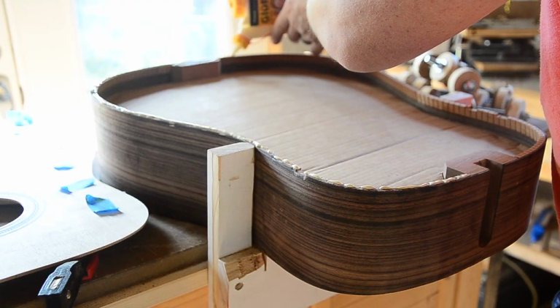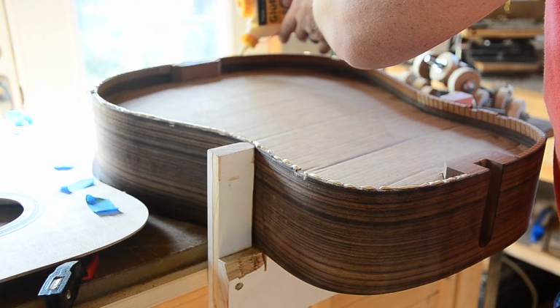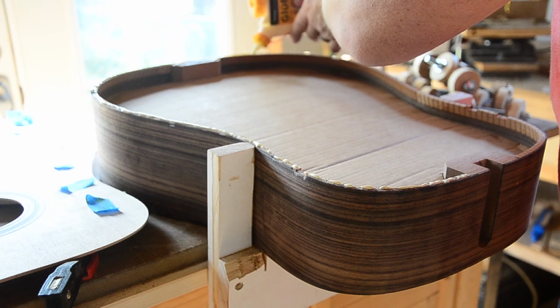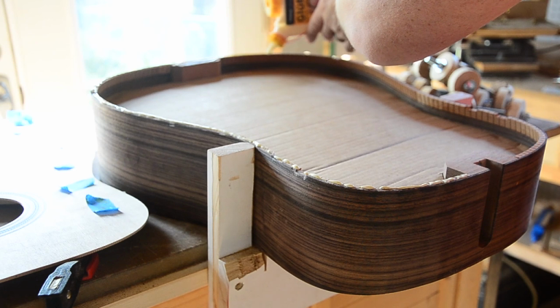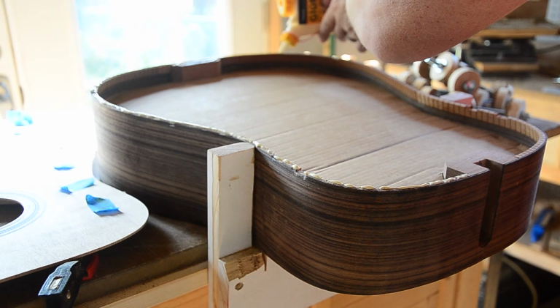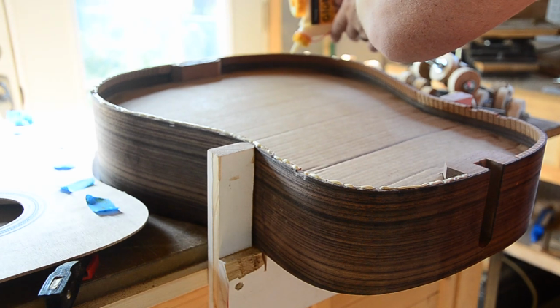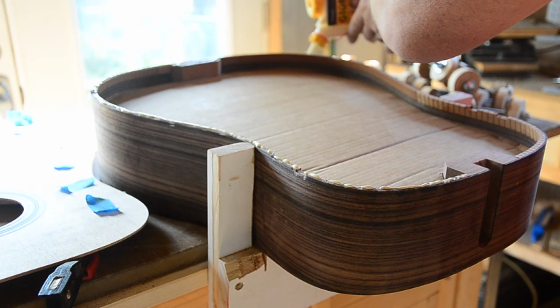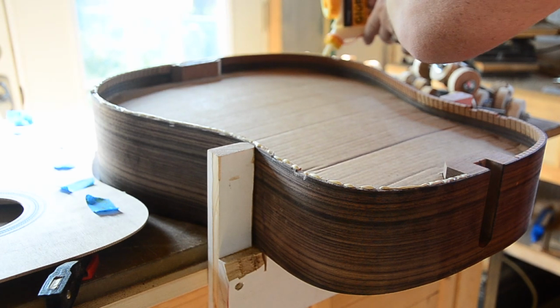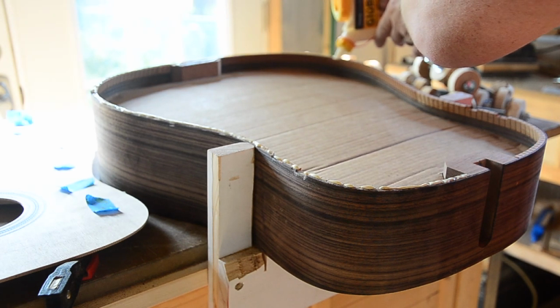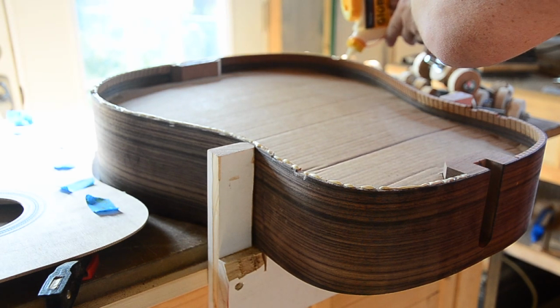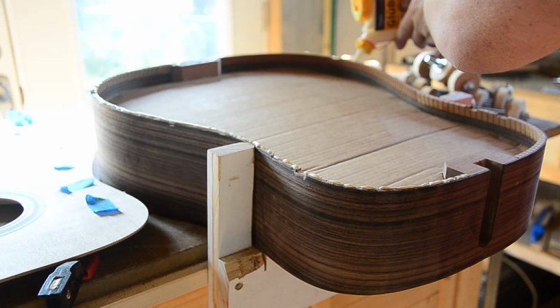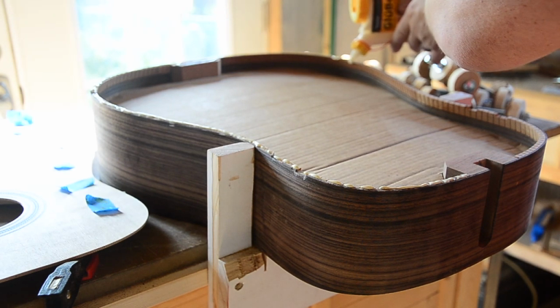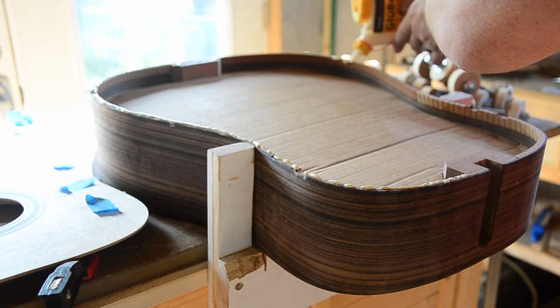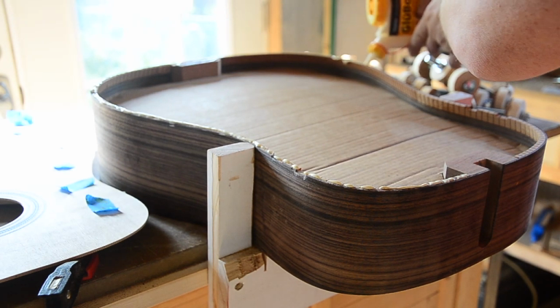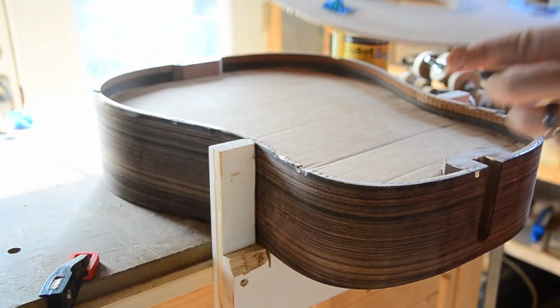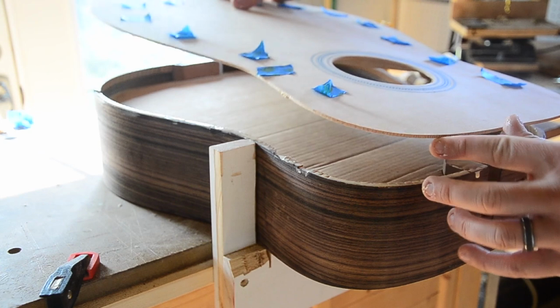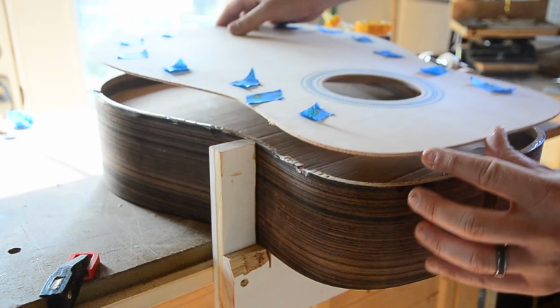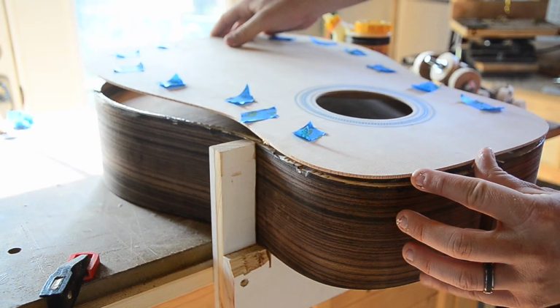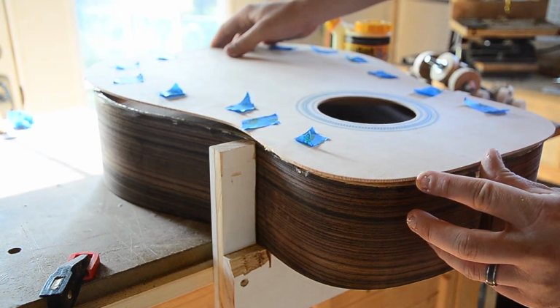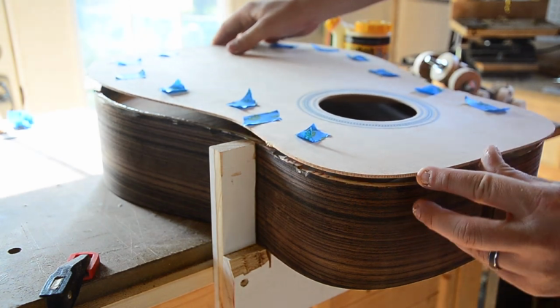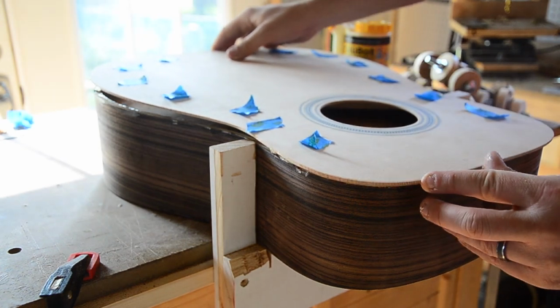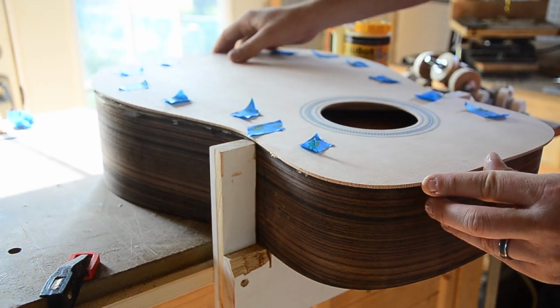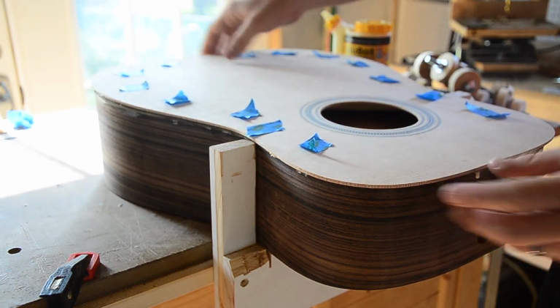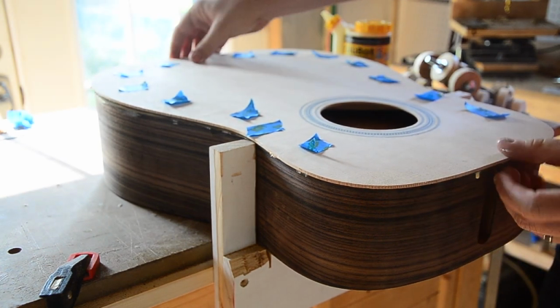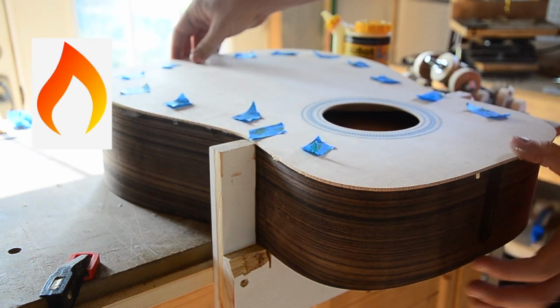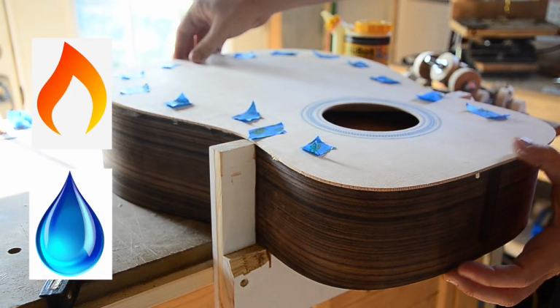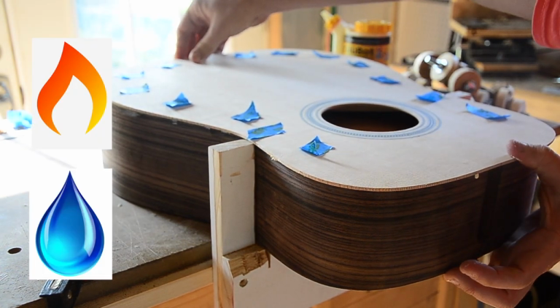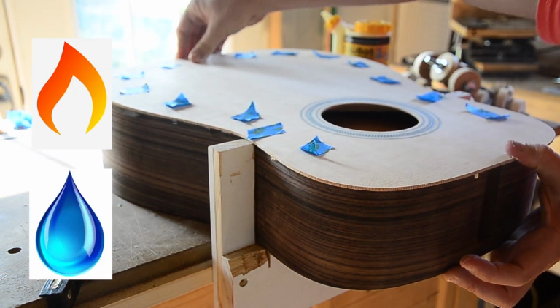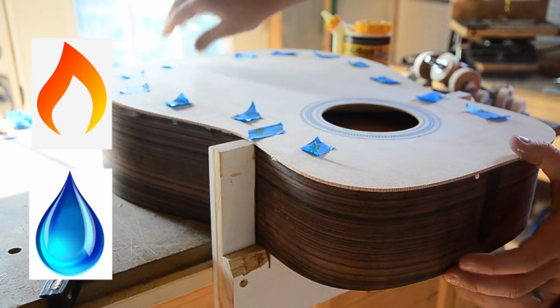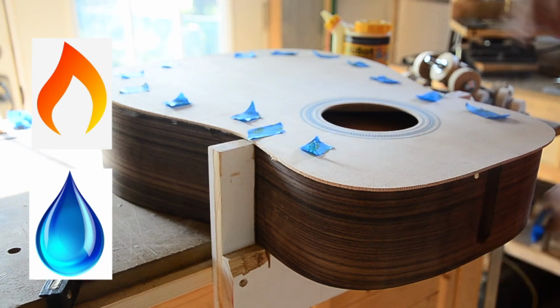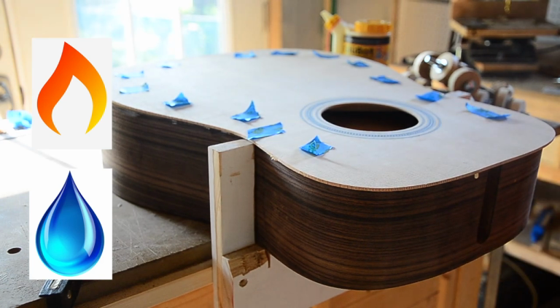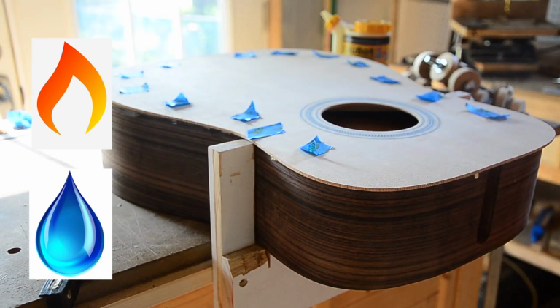Acoustic guitars are difficult to take apart because they're glued together. Wood glue is an incredible thing, really — it can create a bond stronger than the wood itself. Its weakness, however, is heat and moisture. That, my friends, is how we'll get in.